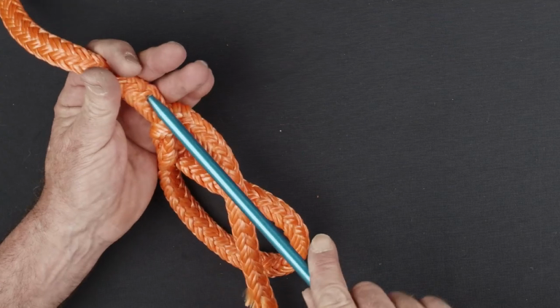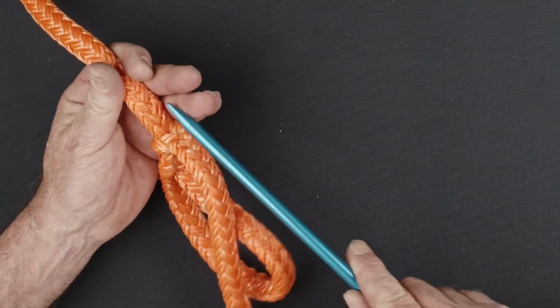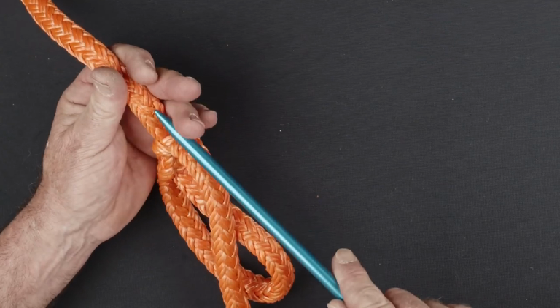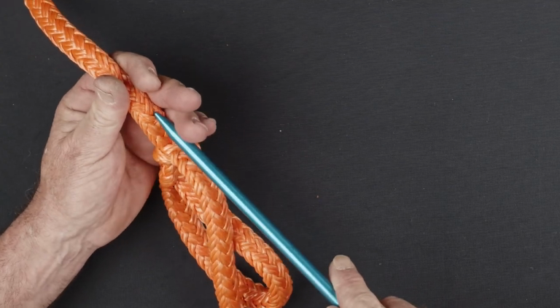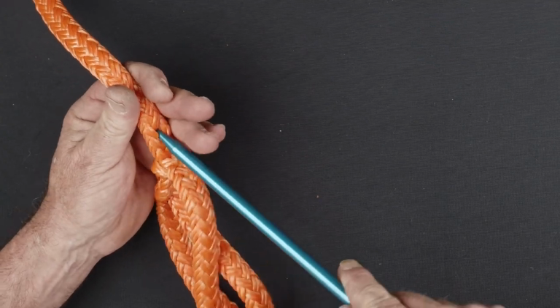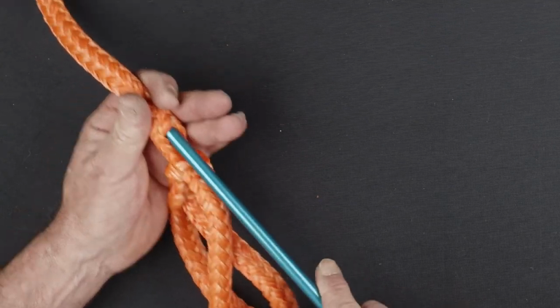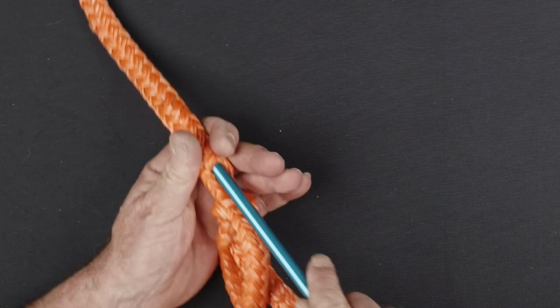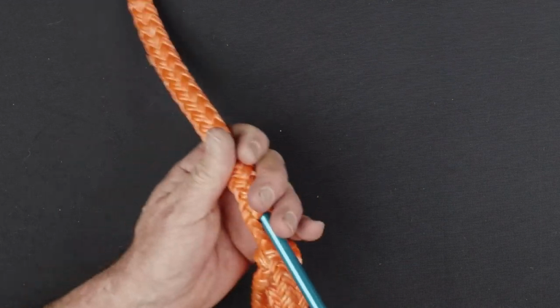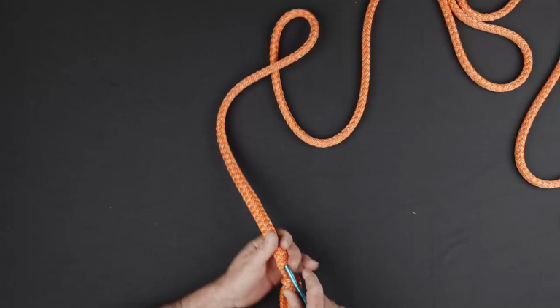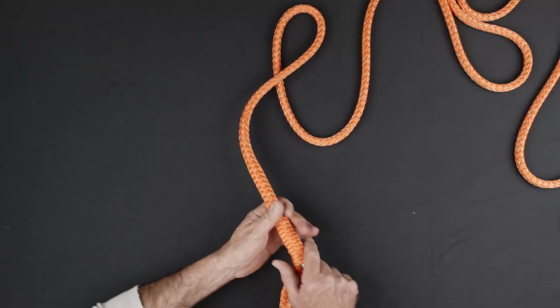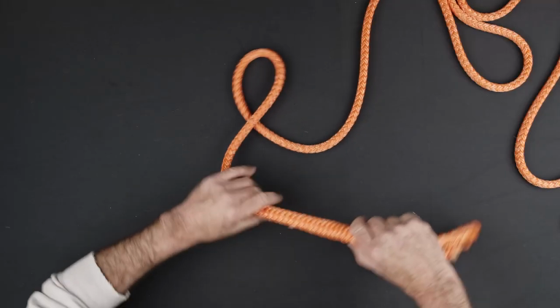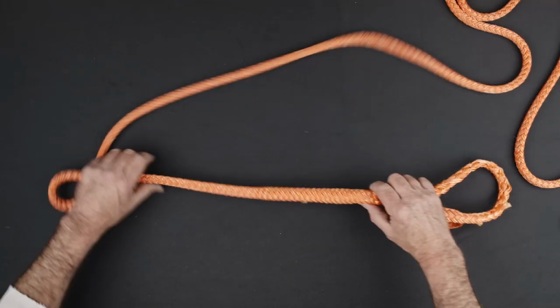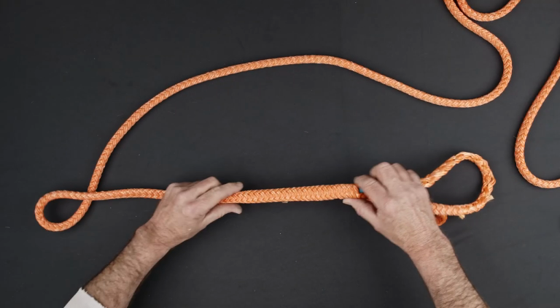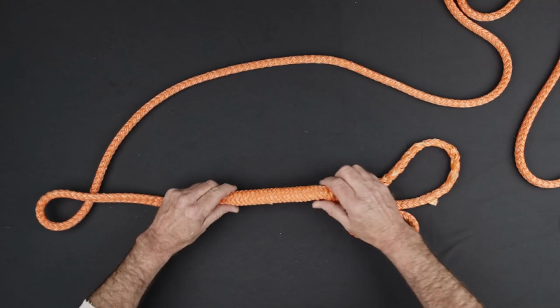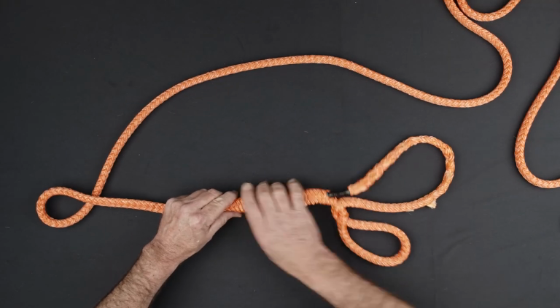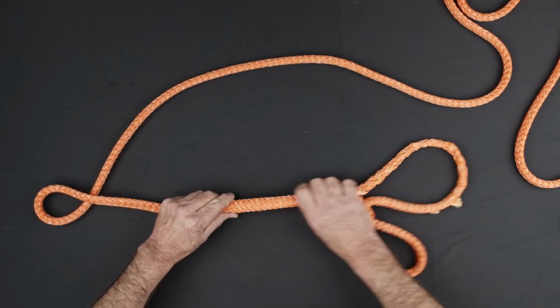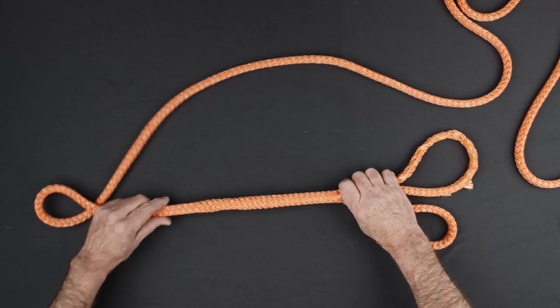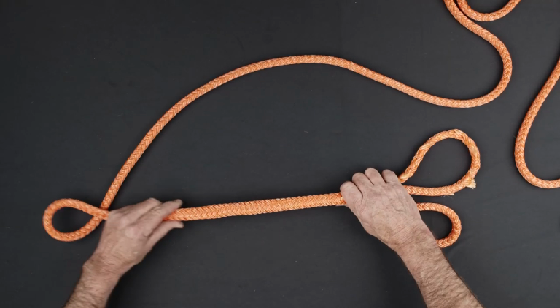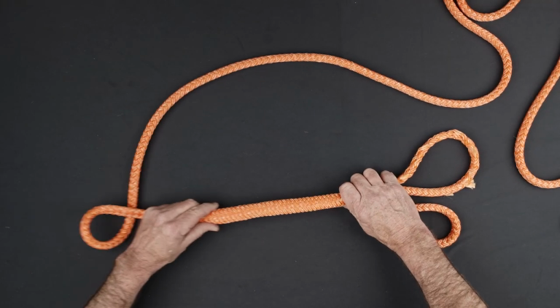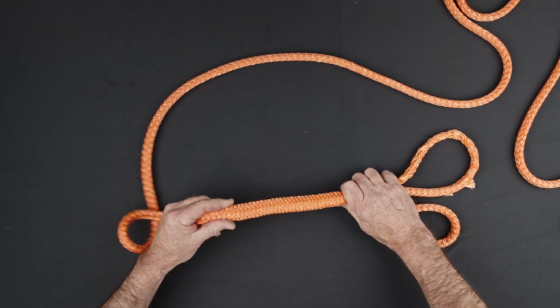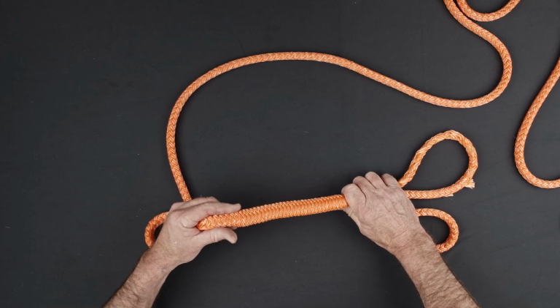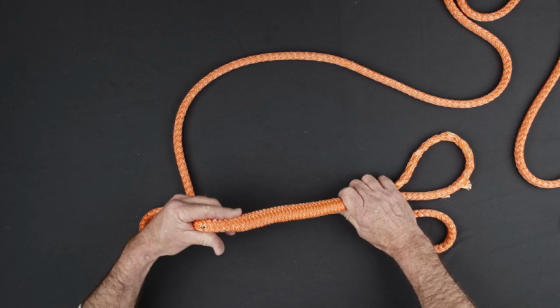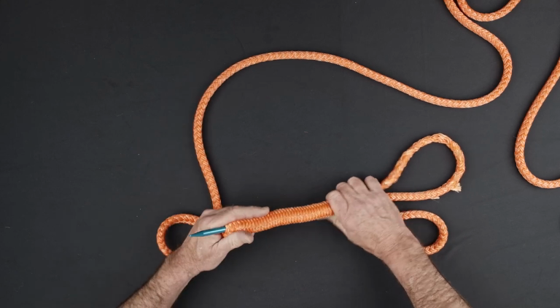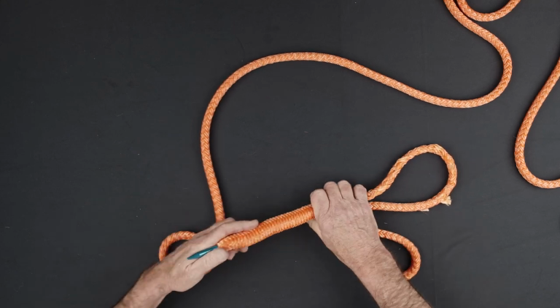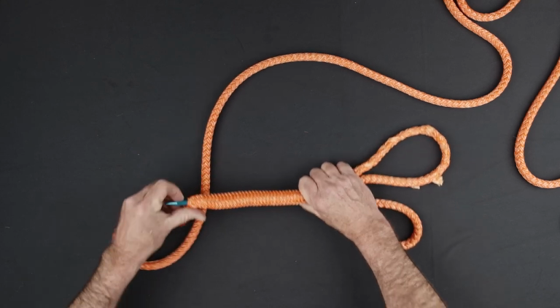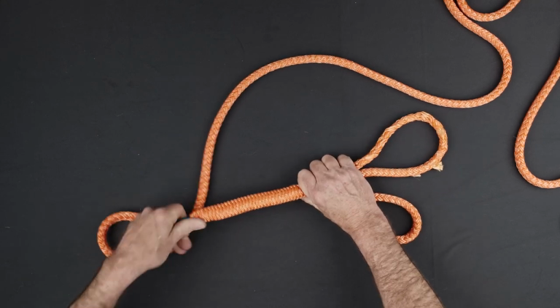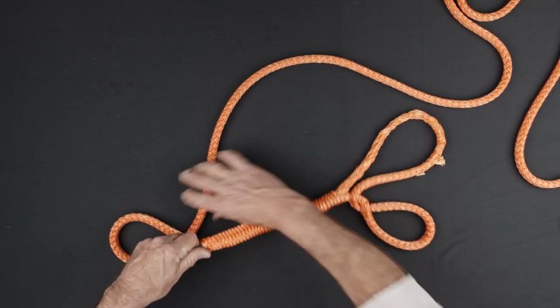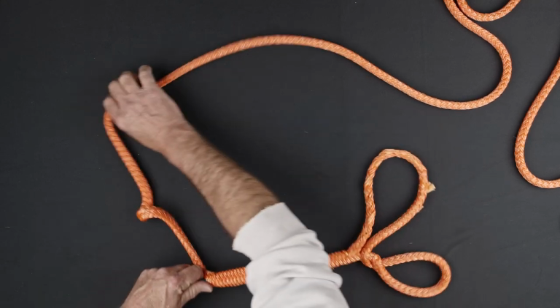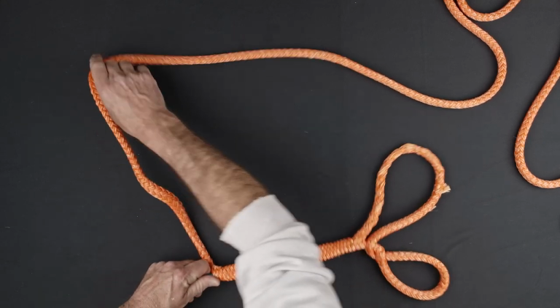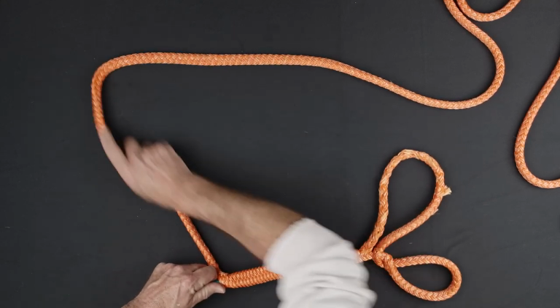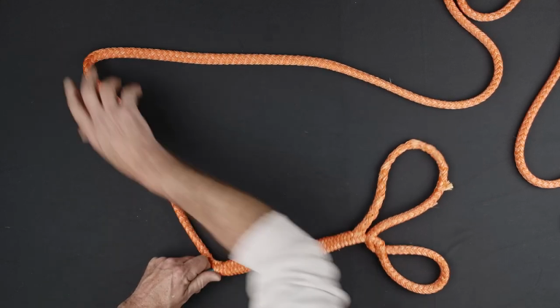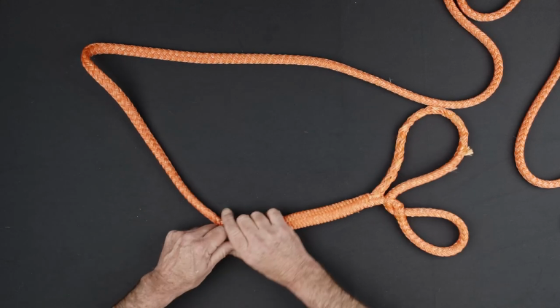Insert the first fid into the hollow center of the rope two strands below the interlocking brummel. Pass the entire tail of the splice through the center of the rope, being careful not to snag the inside of the rope. Exit the rope one fid length below the interlocking brummel.